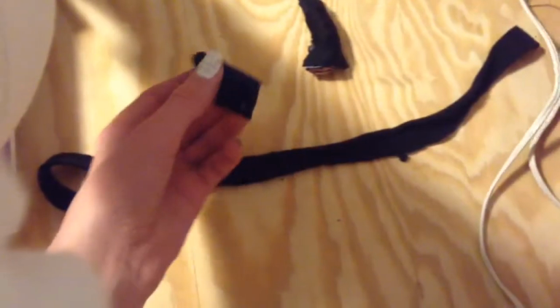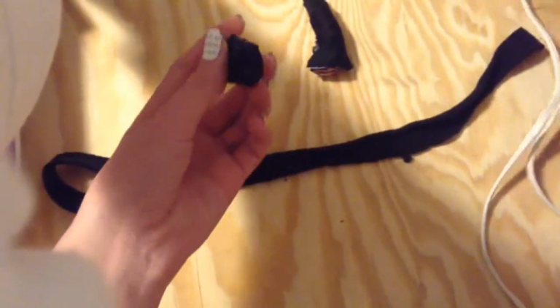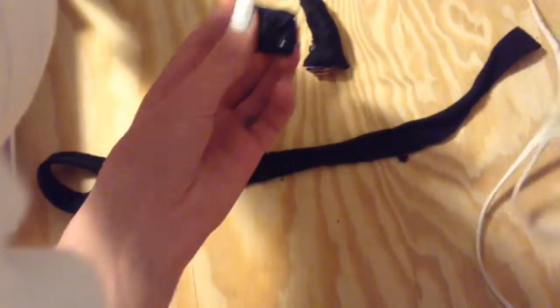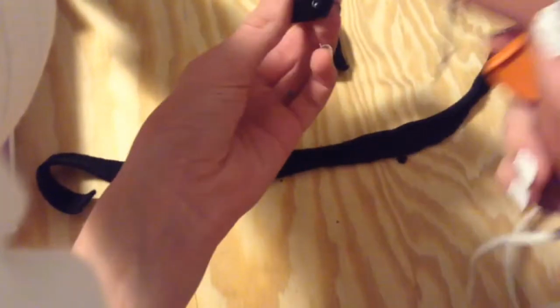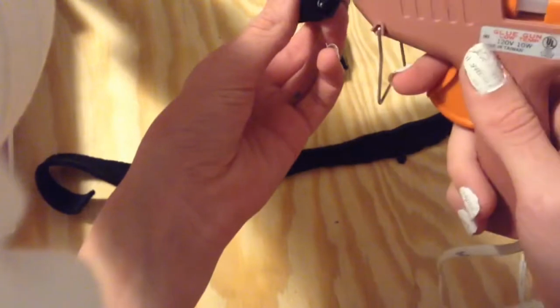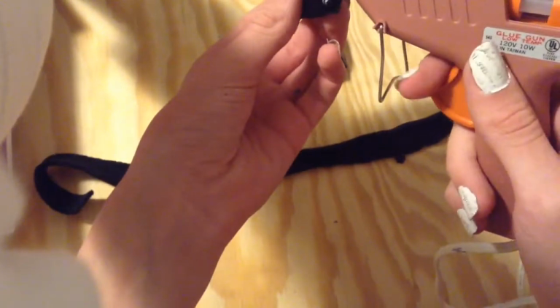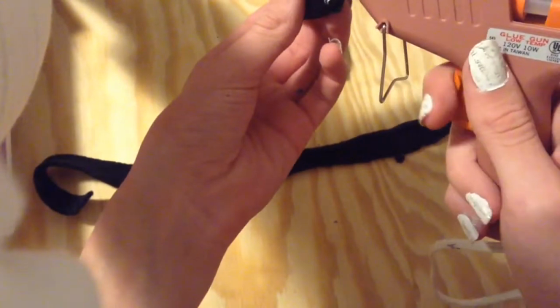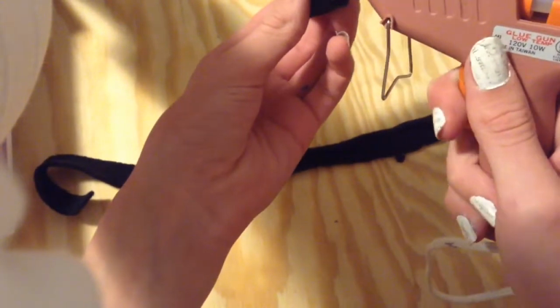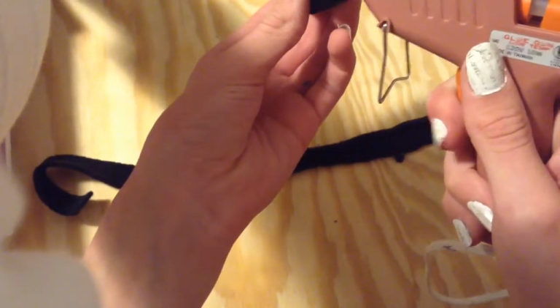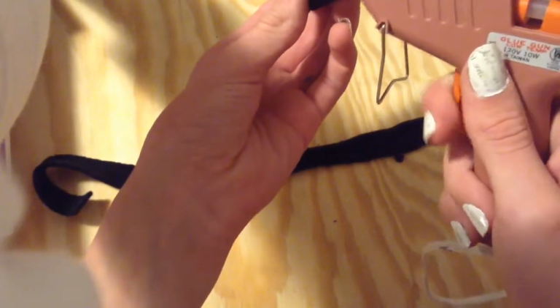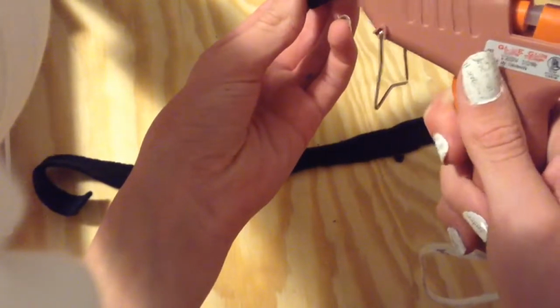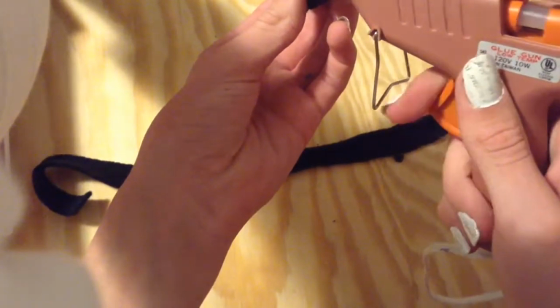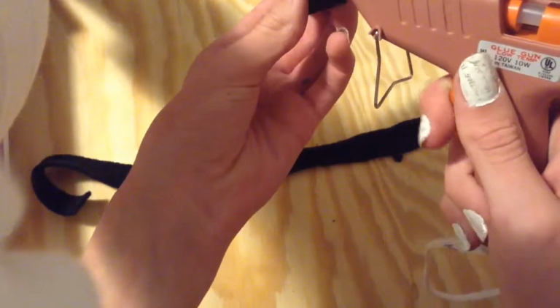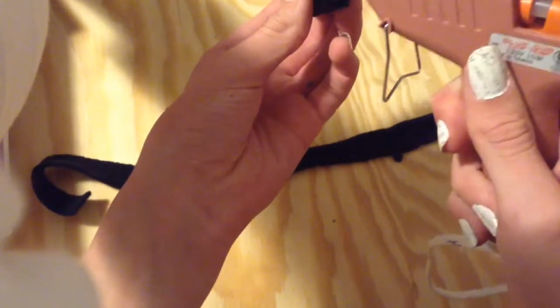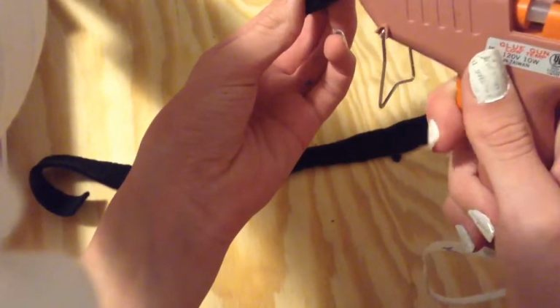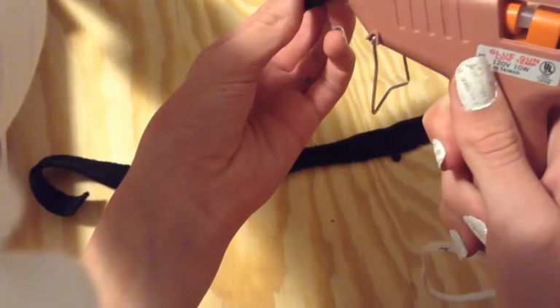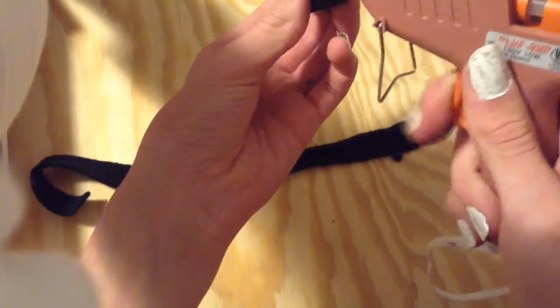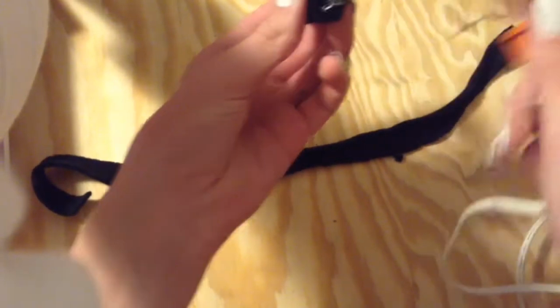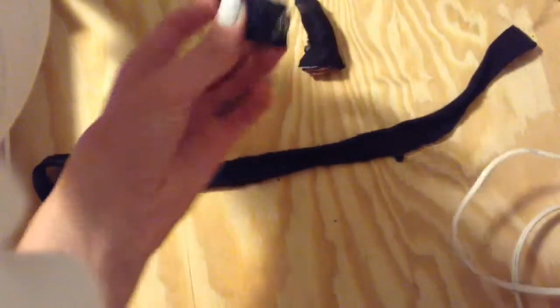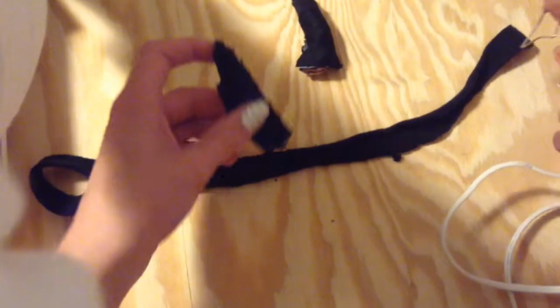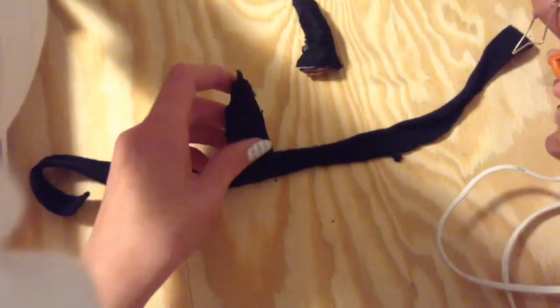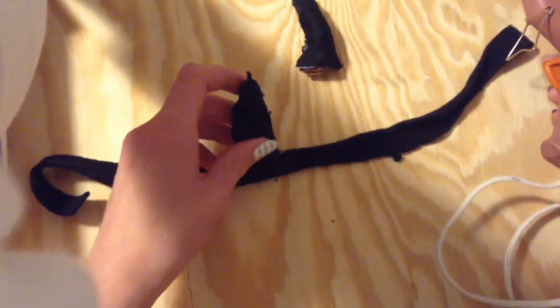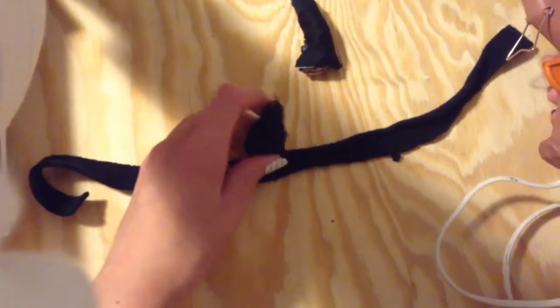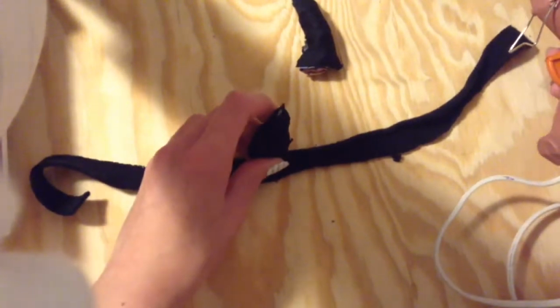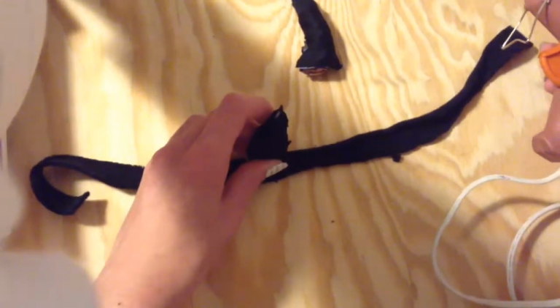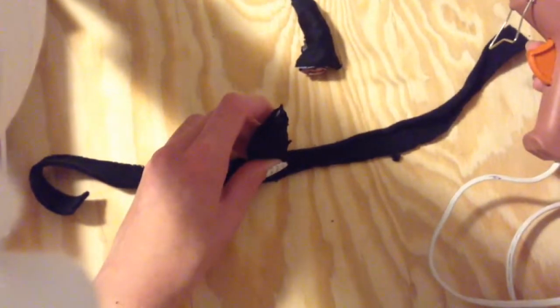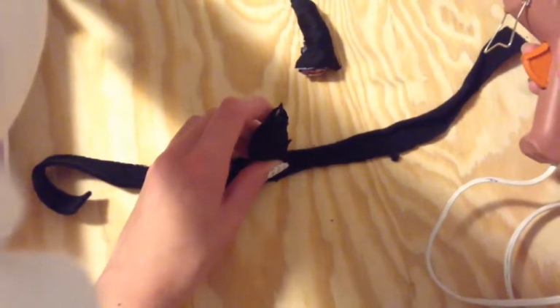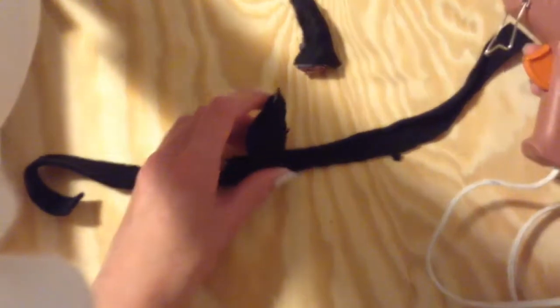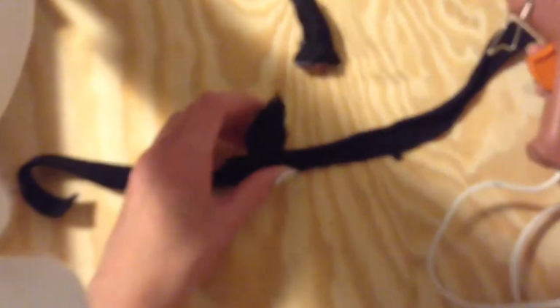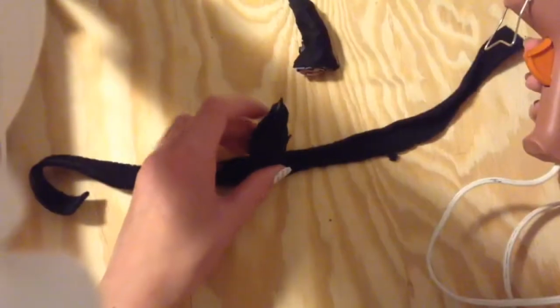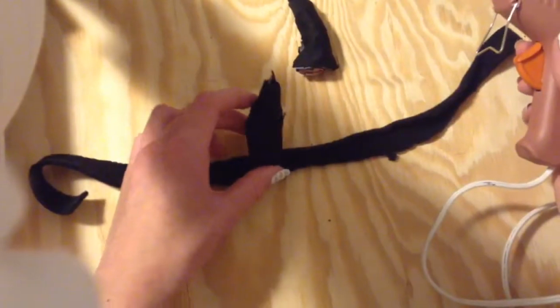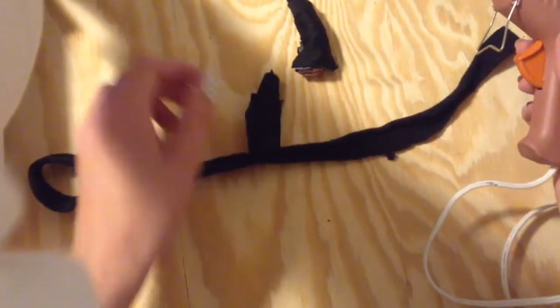Now you're ready to put the horns on. Put some hot glue on the end of your horn and stick it onto the headband we made earlier. Repeat this step for the other horn.